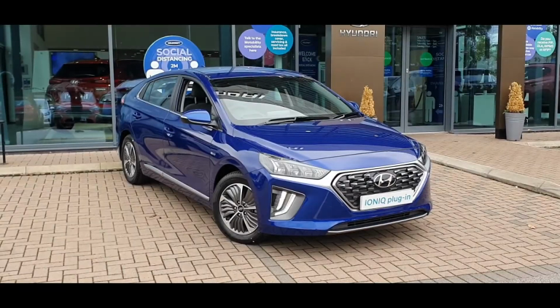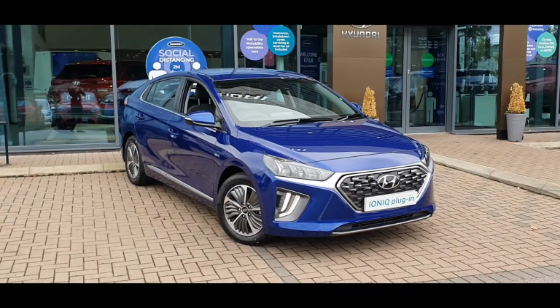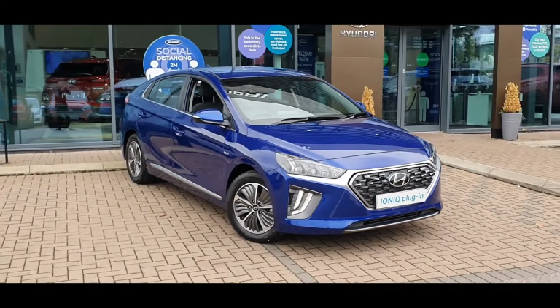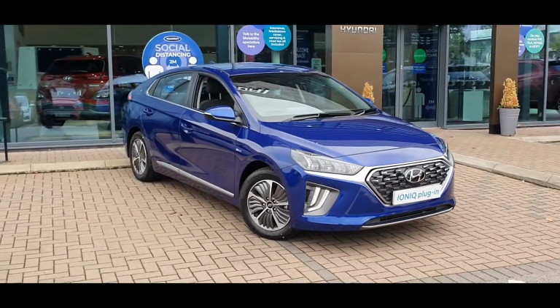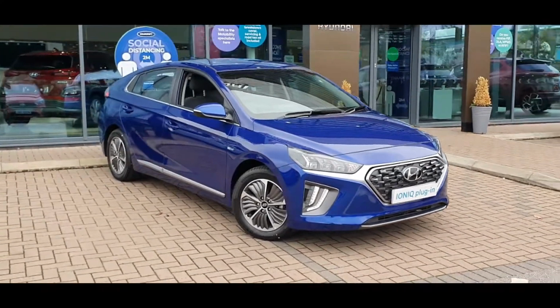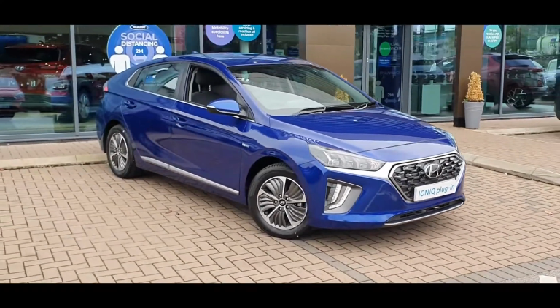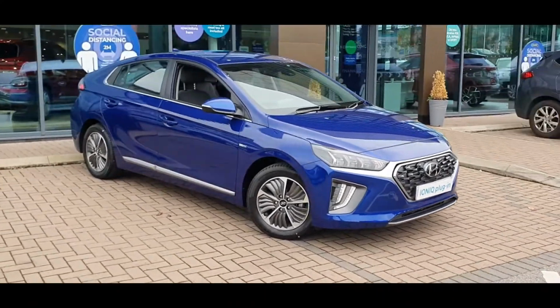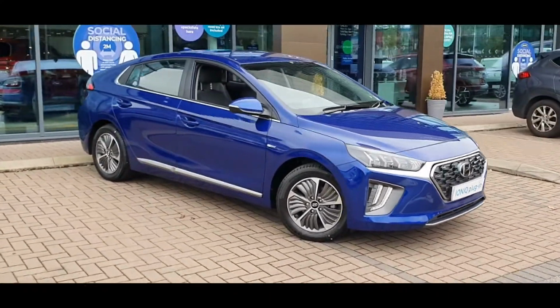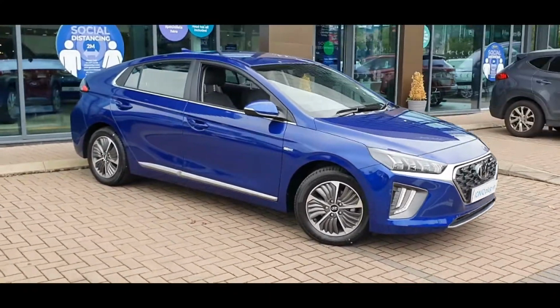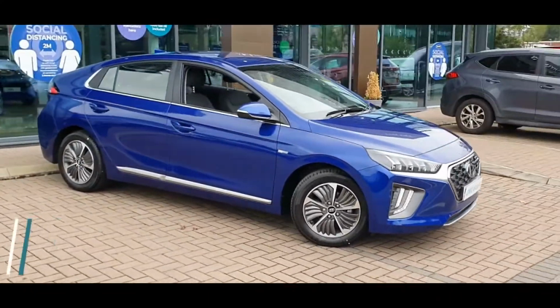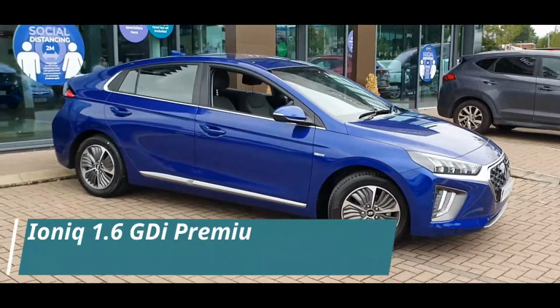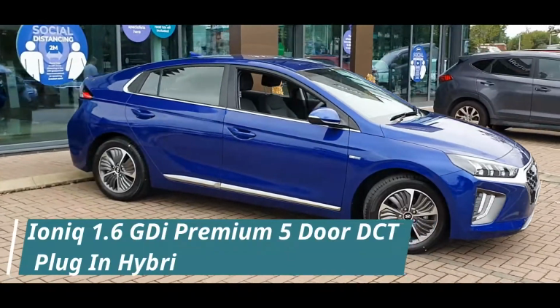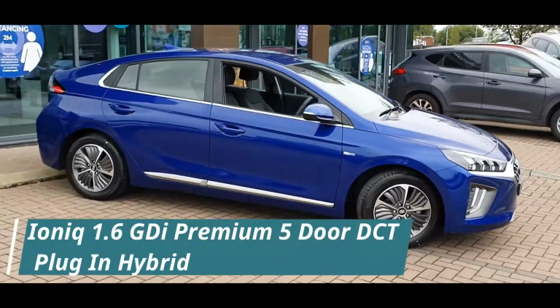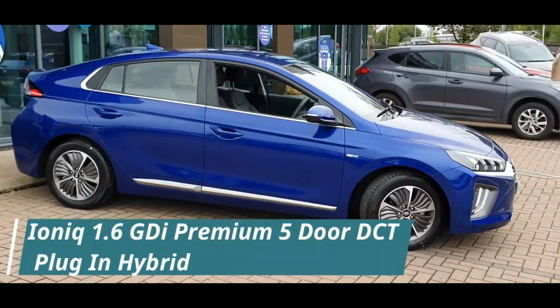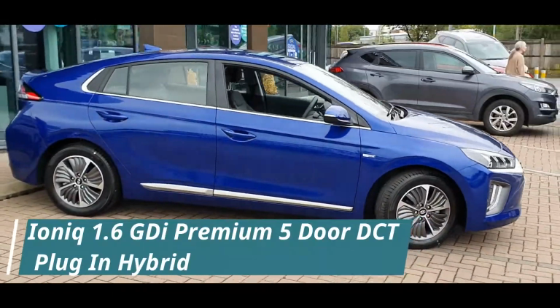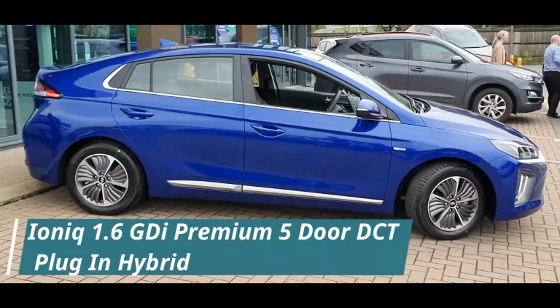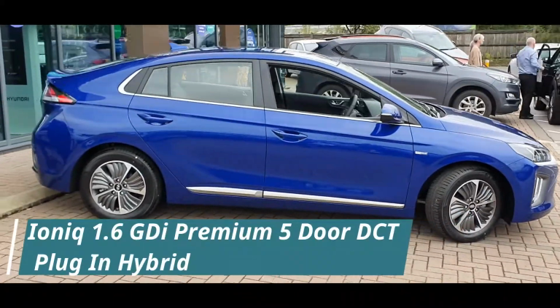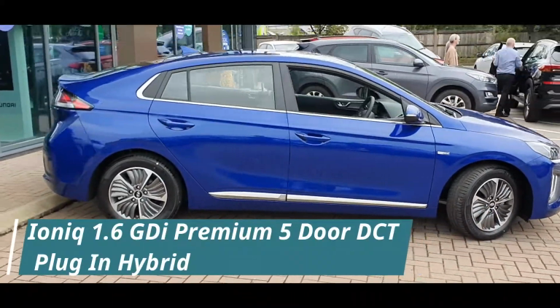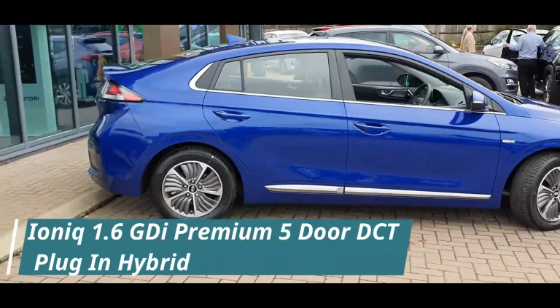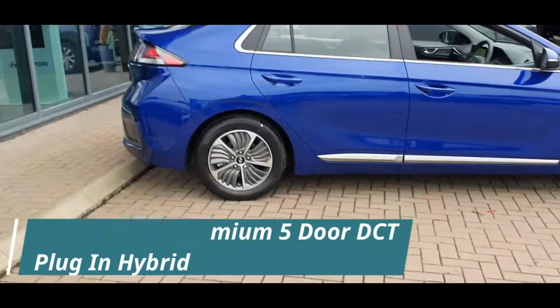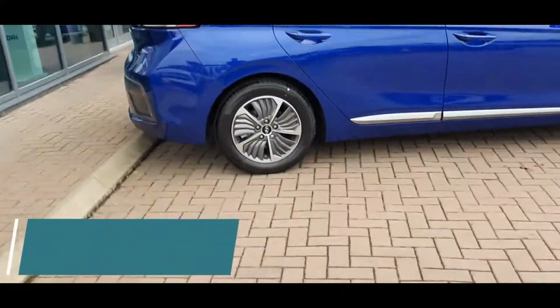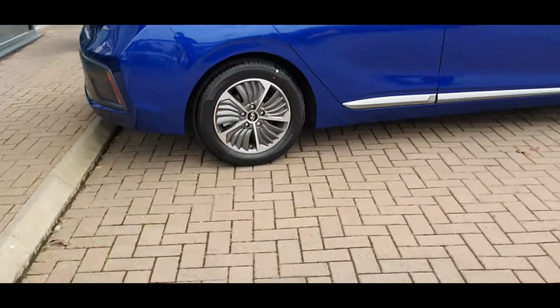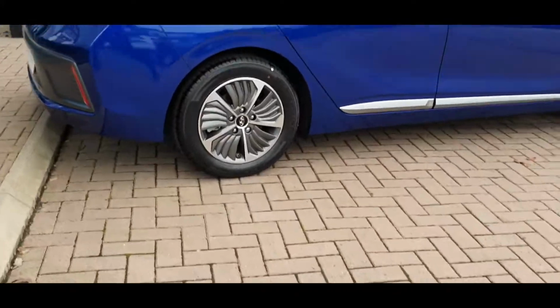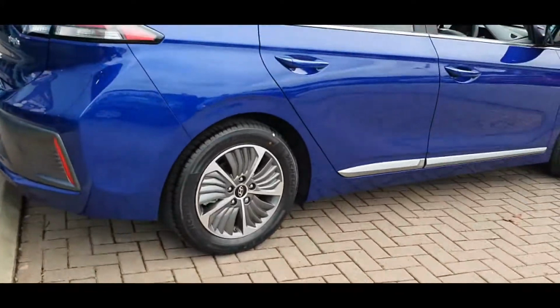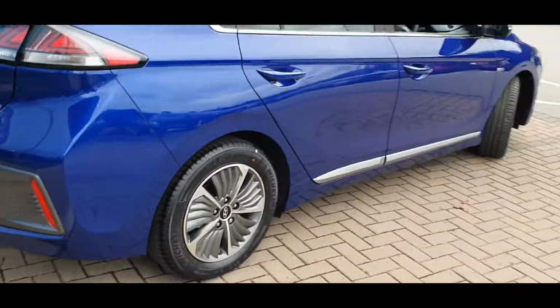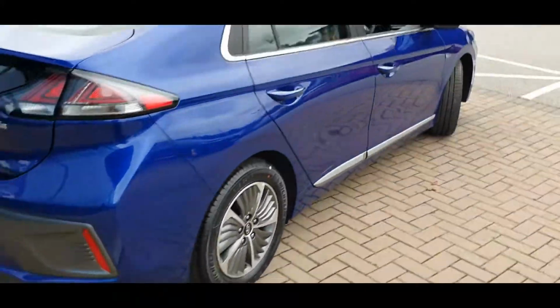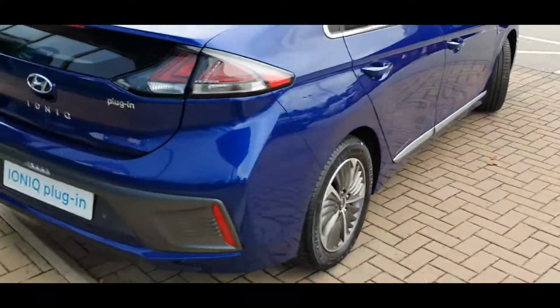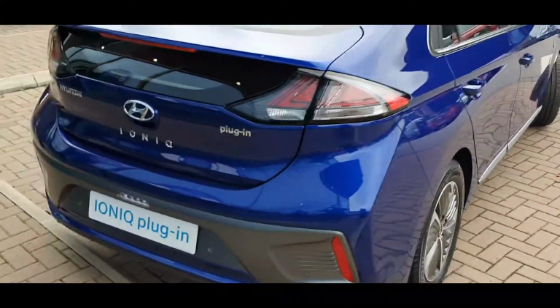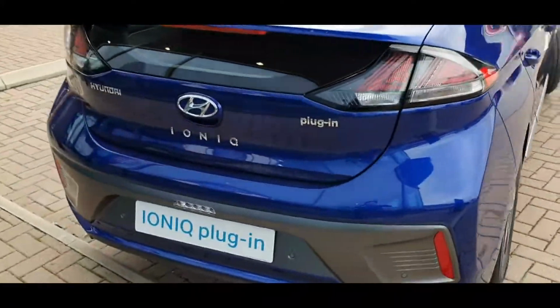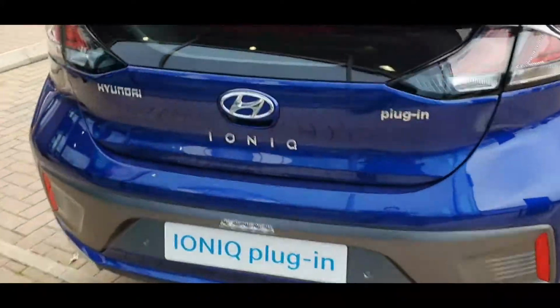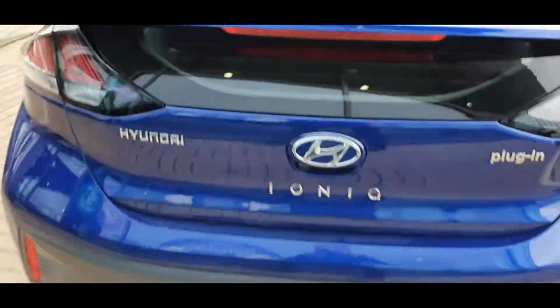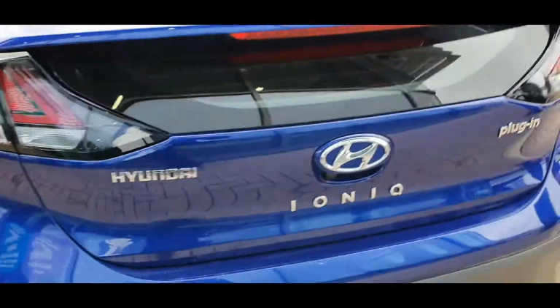Hello everyone and welcome to Scottport Hyundai. Today I'm here with a Hyundai IONIQ 1.6L GDI premium 5-door dual-clutch transmission plug-in hybrid, finished in intense blue. Sleek and attractive, the IONIQ plug-in hybrid makes a powerful first impression.